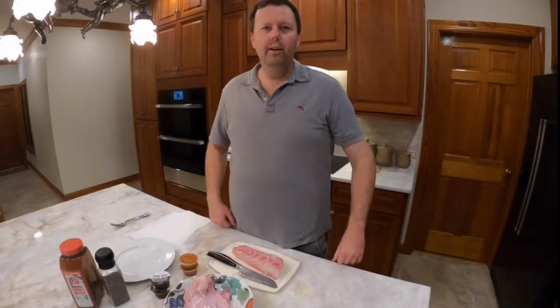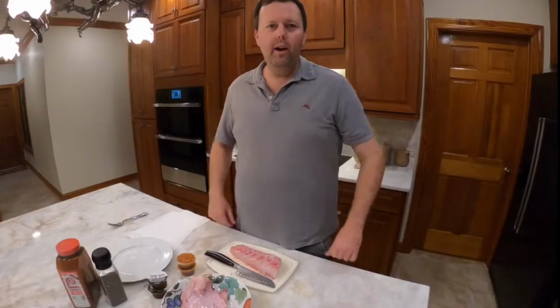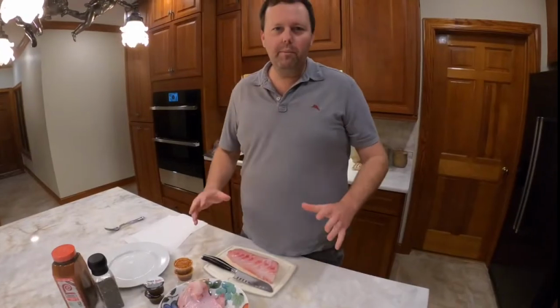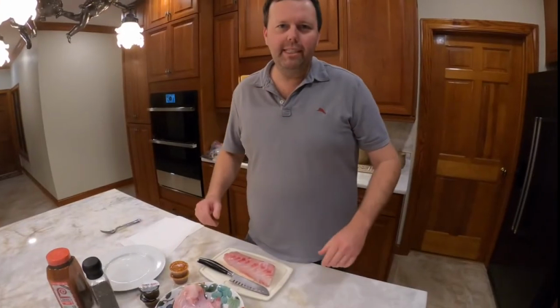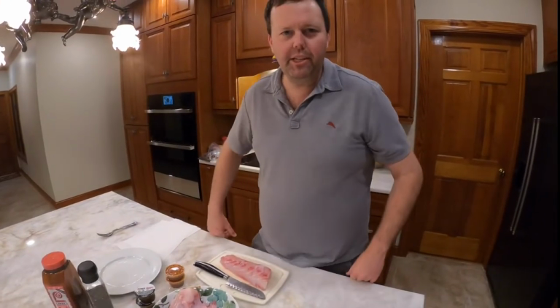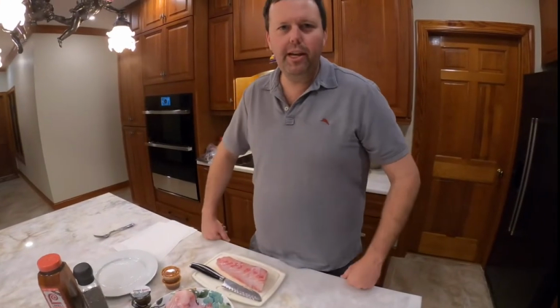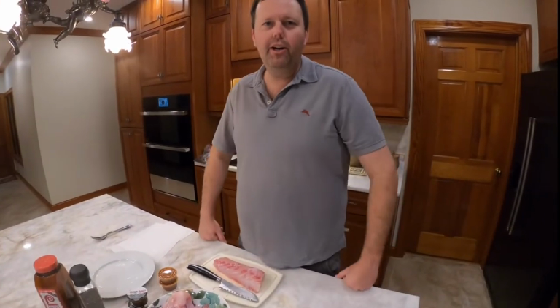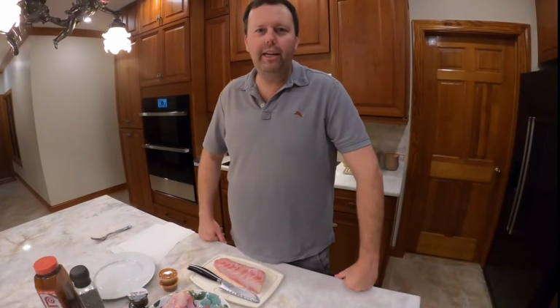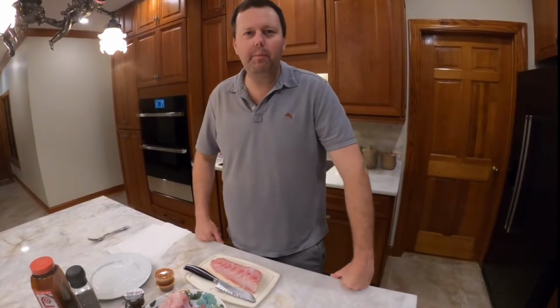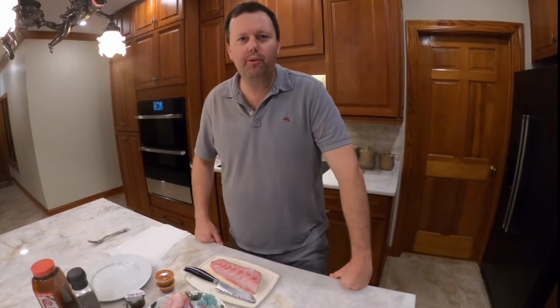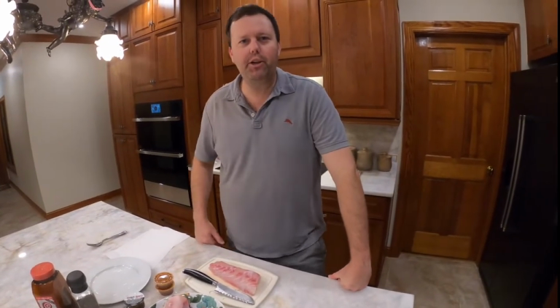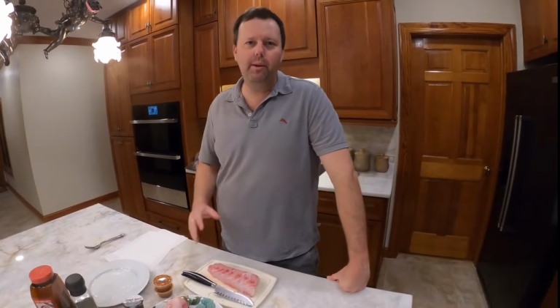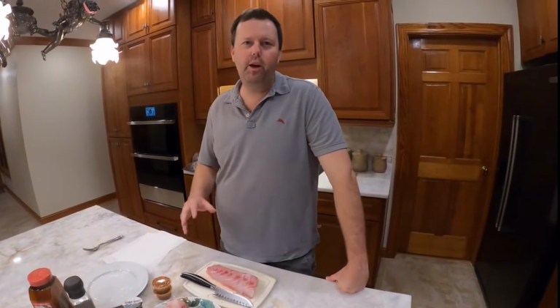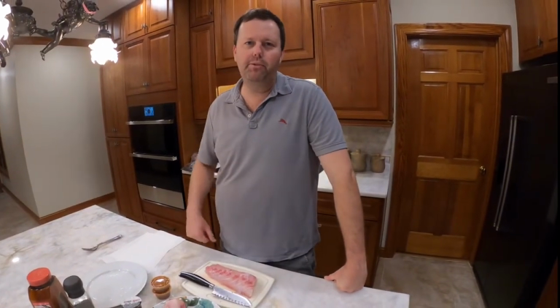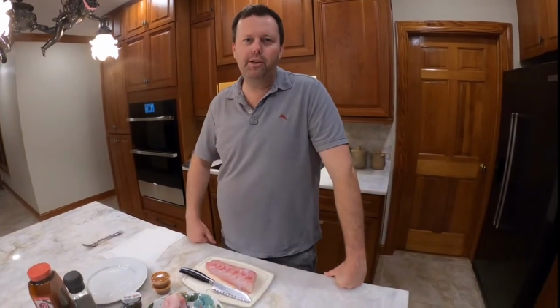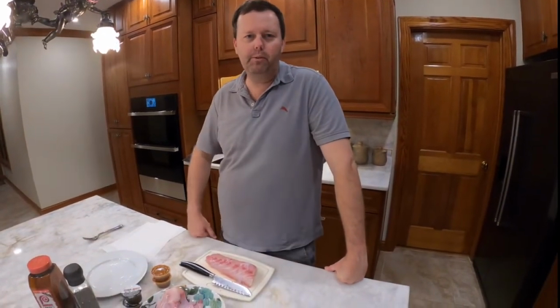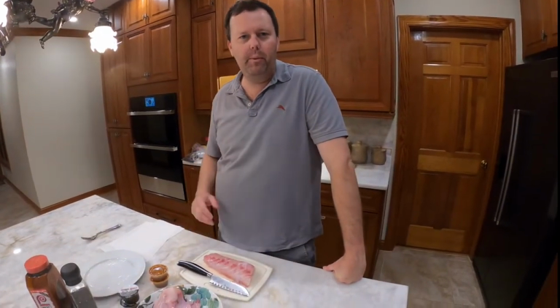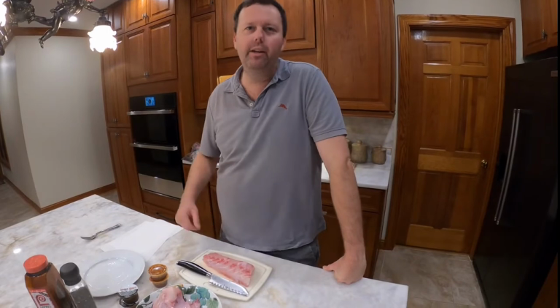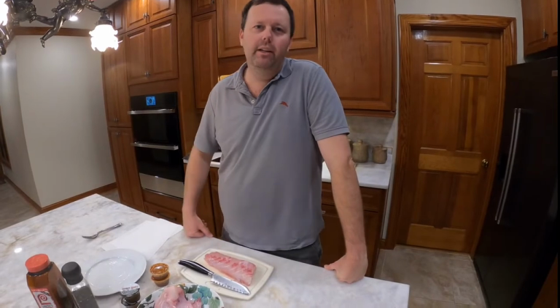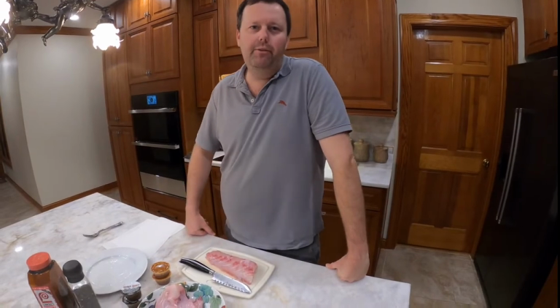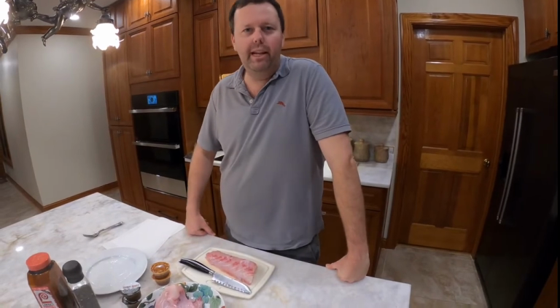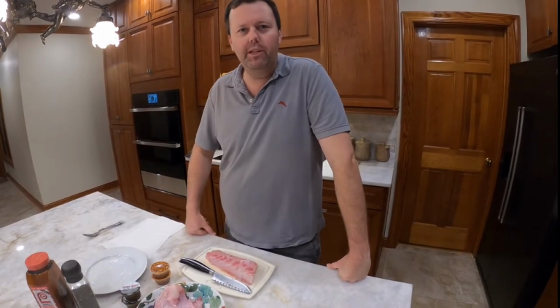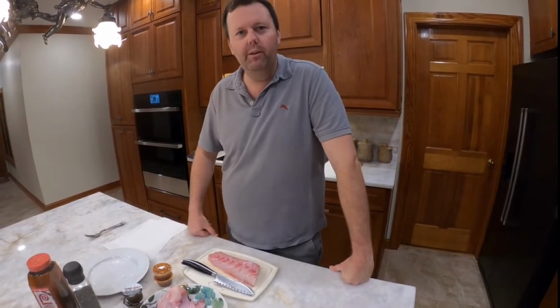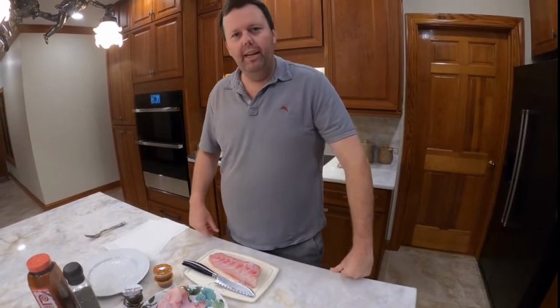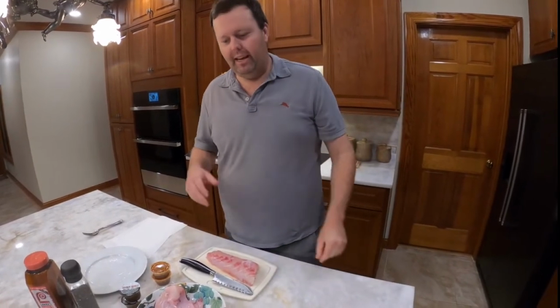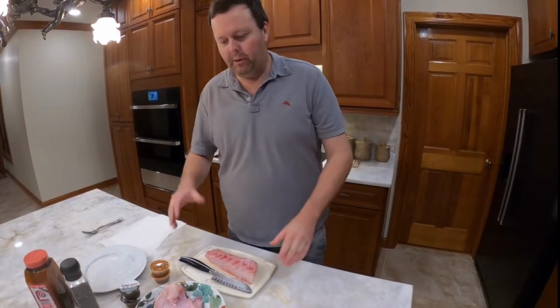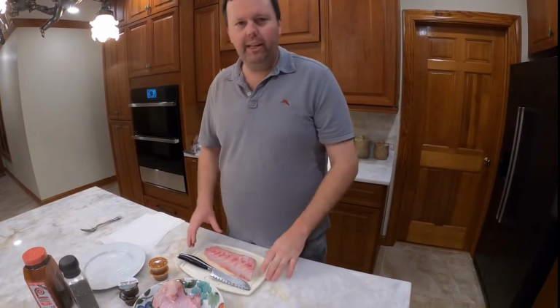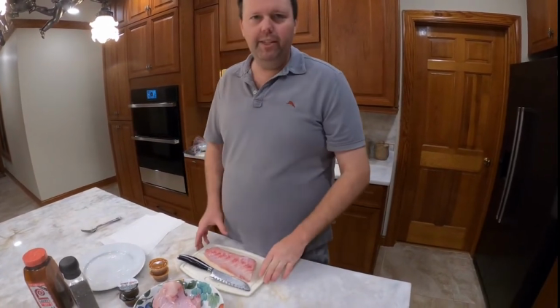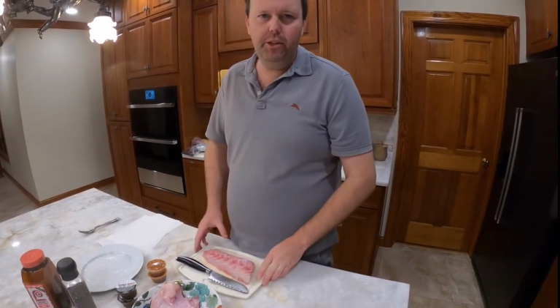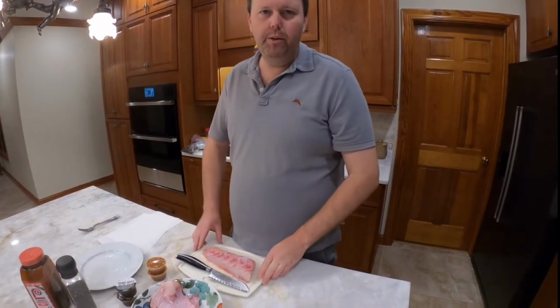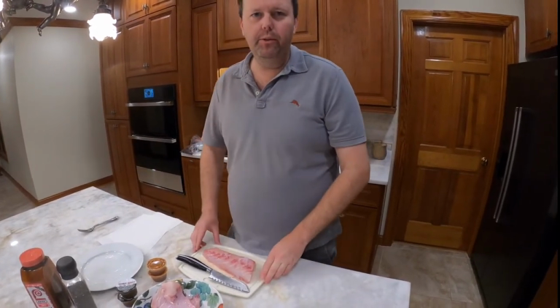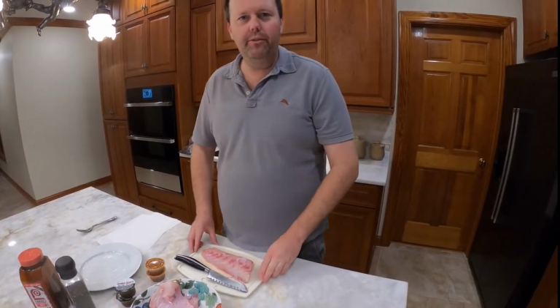Welcome back to the kitchen. We are cooking up some fresh cobia. This cobia was swimming around 48 hours ago and we were lucky enough to get two beautiful fish.